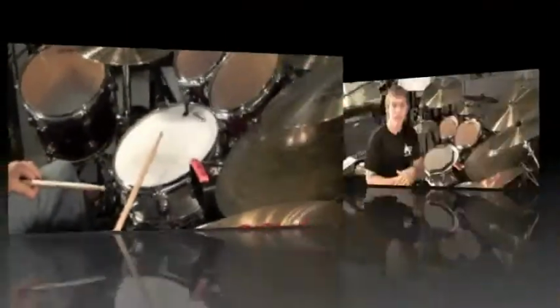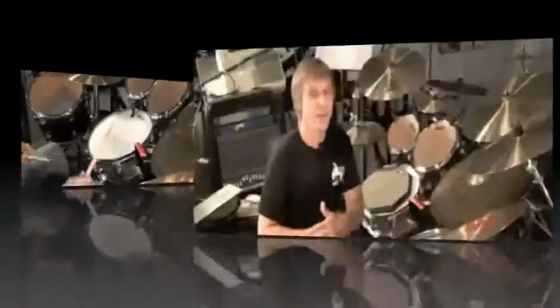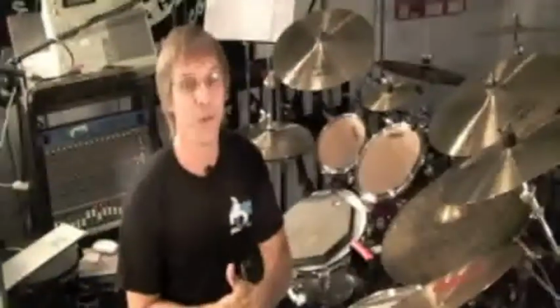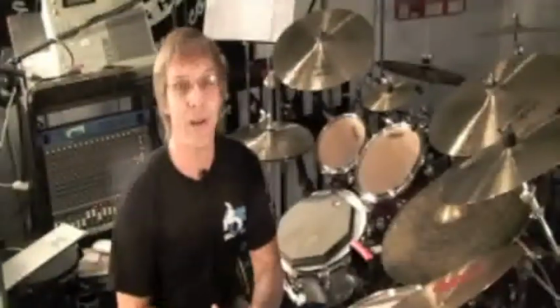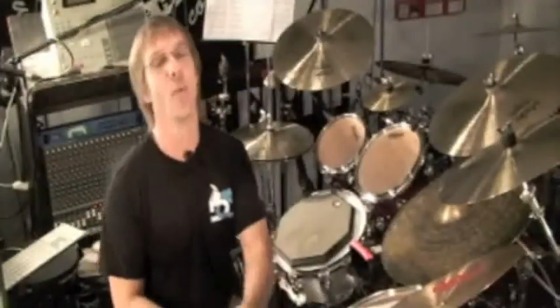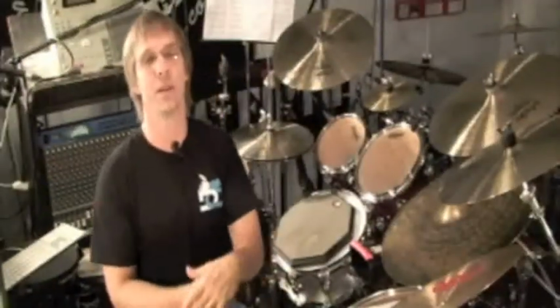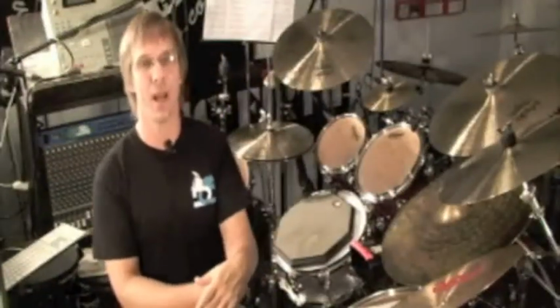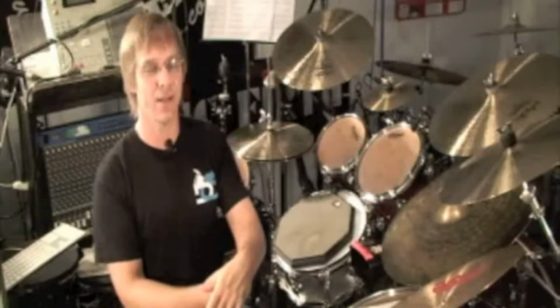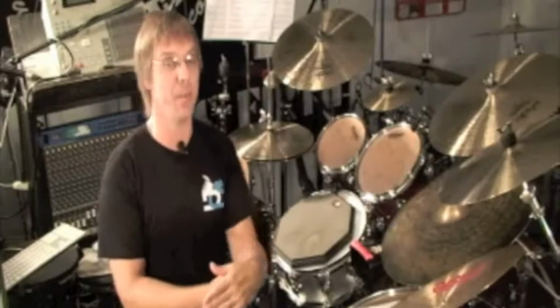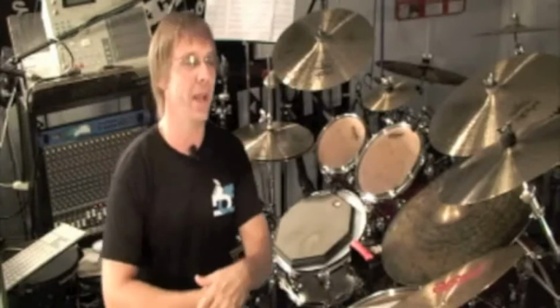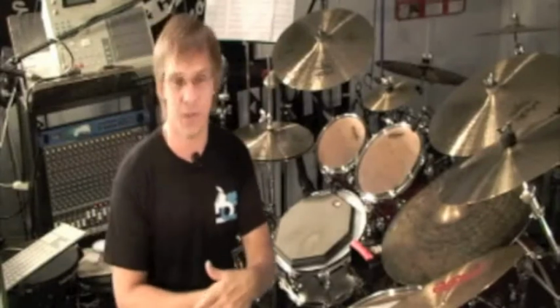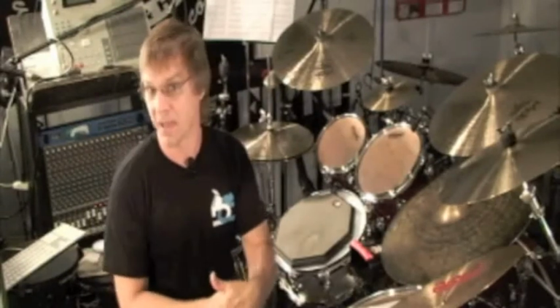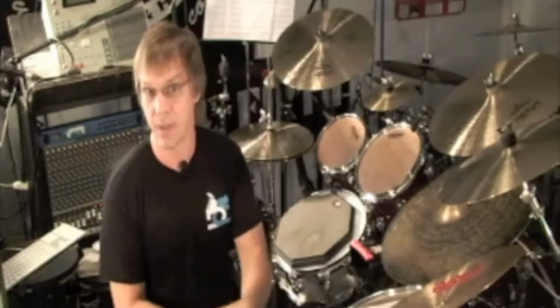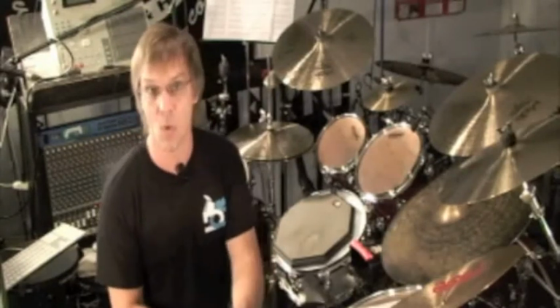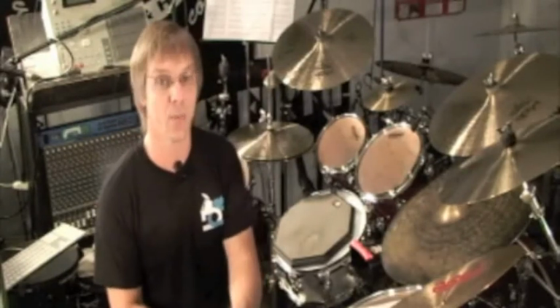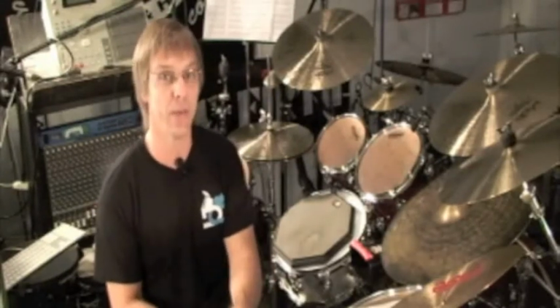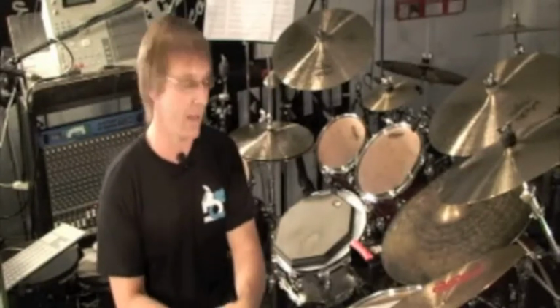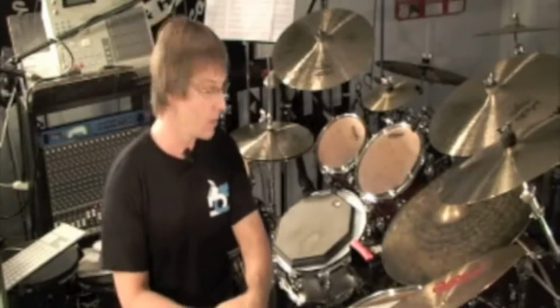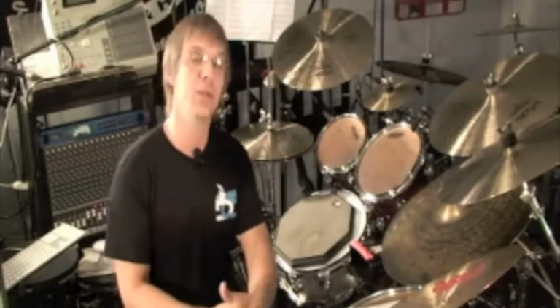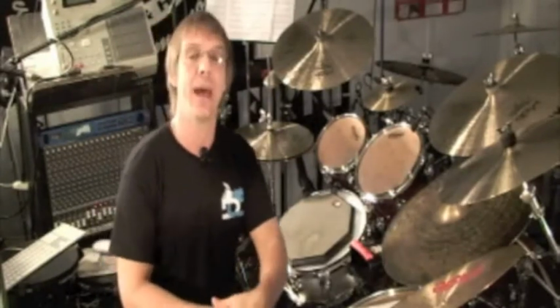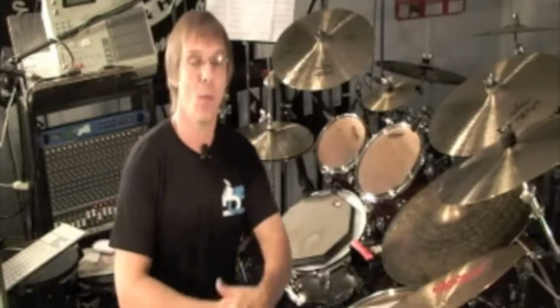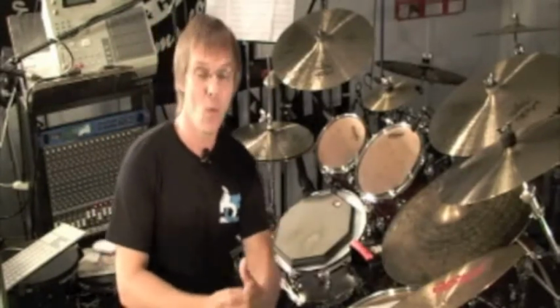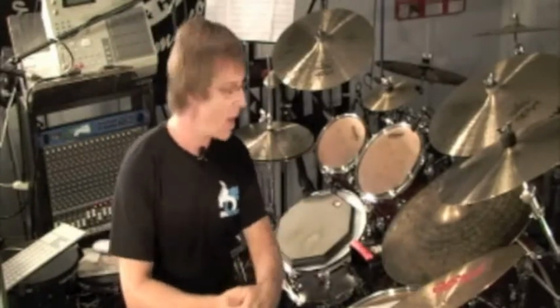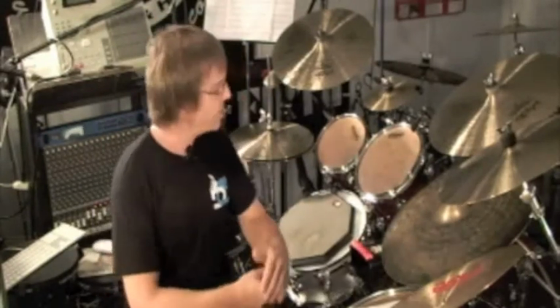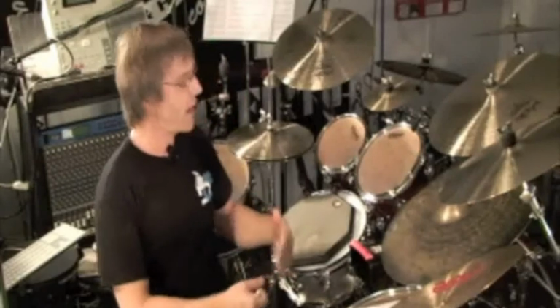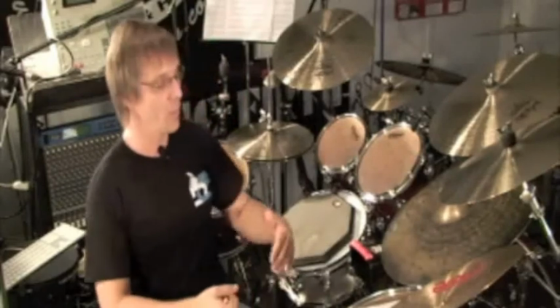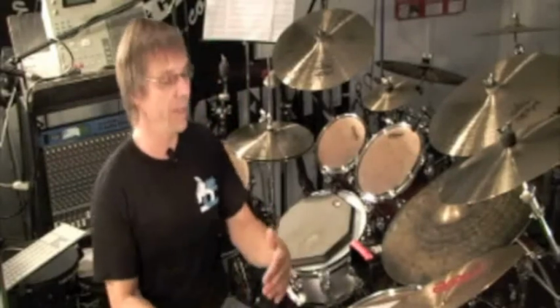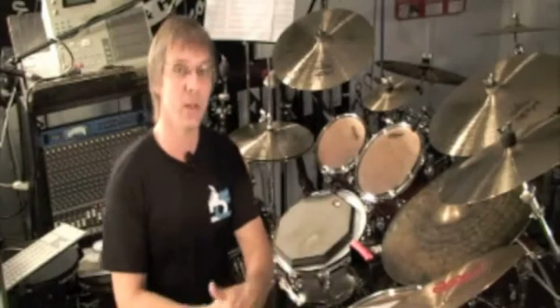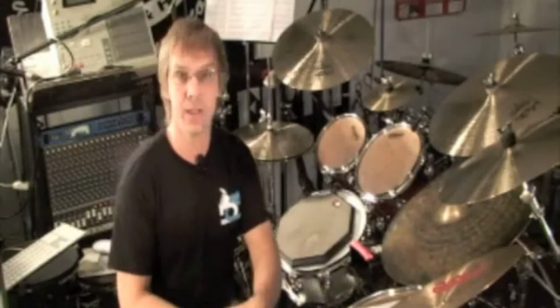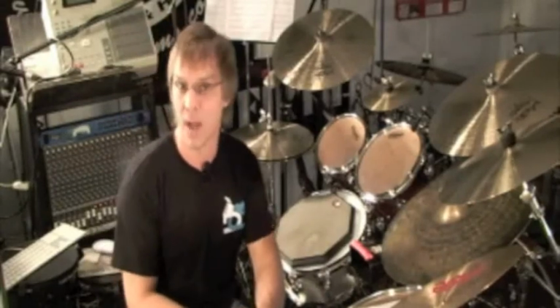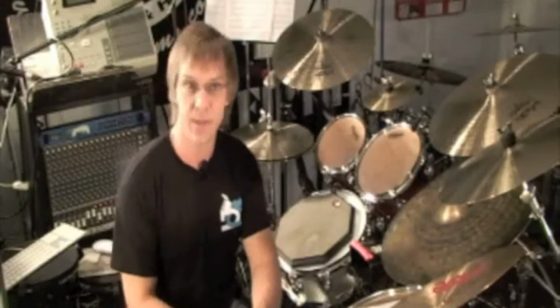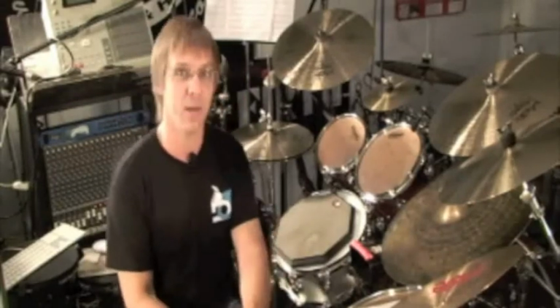I think this is a great warm-up exercise, and I've spent many hours just messing with this and warming up around the kit. While we're warming up, let's just practice moving these single hits around to the toms.